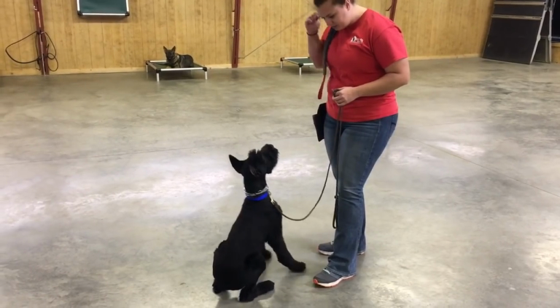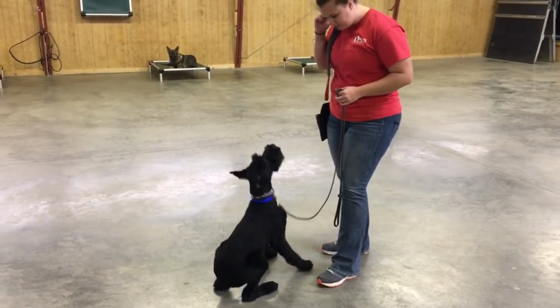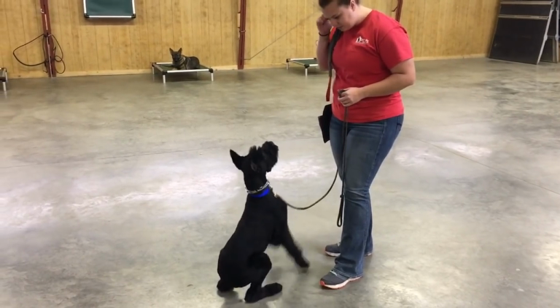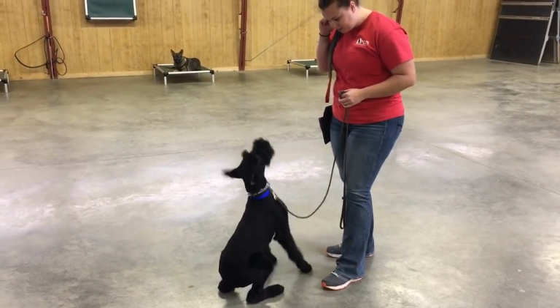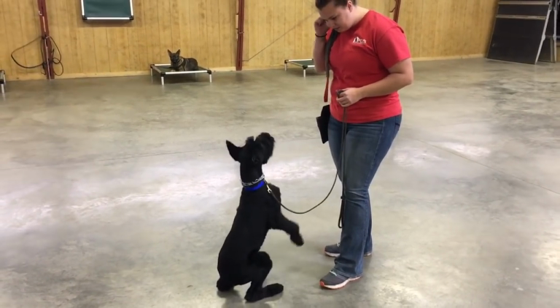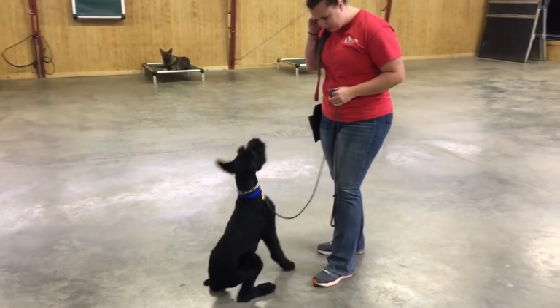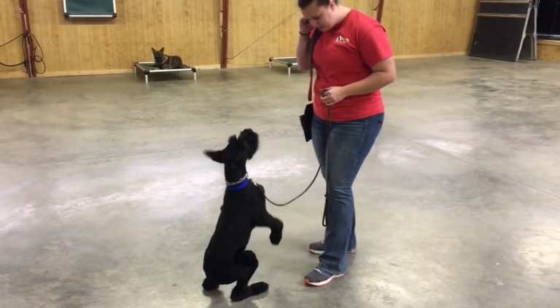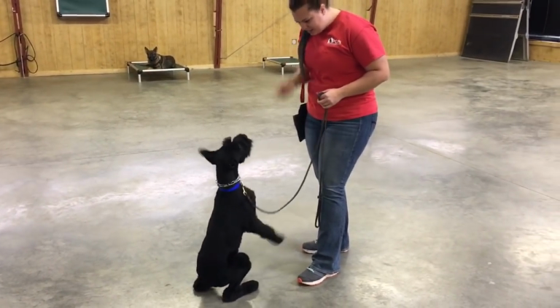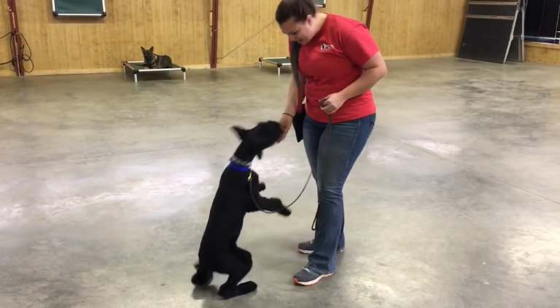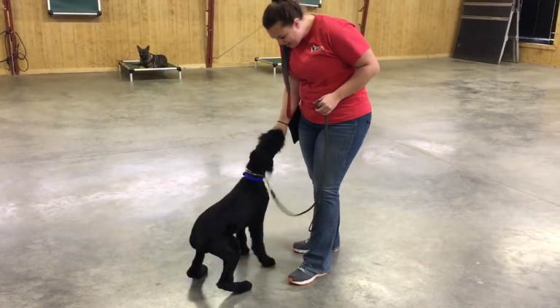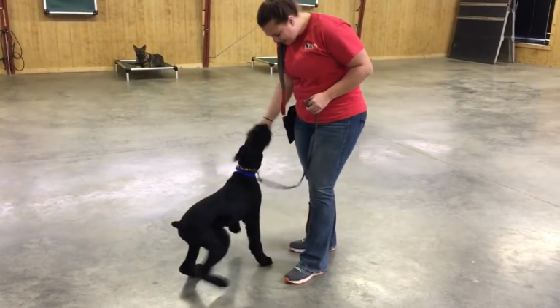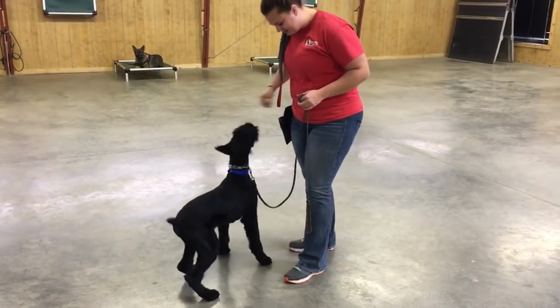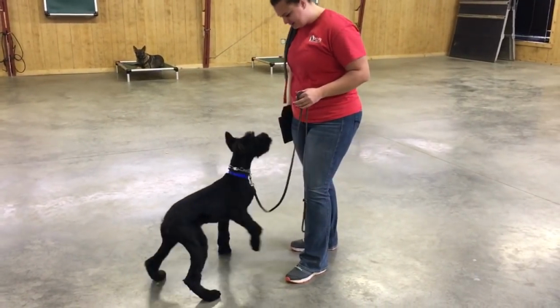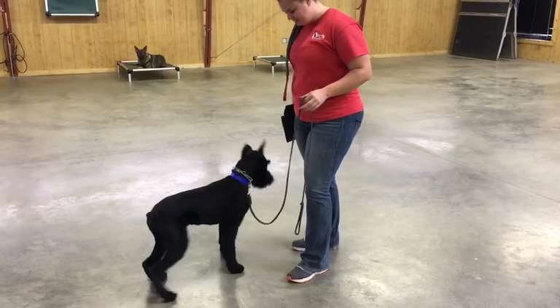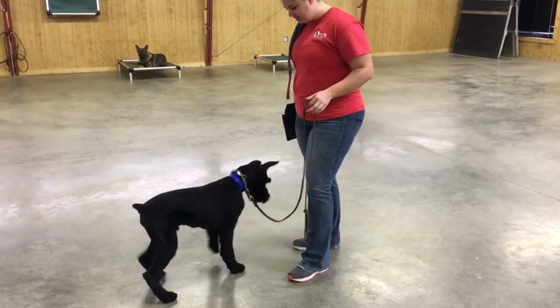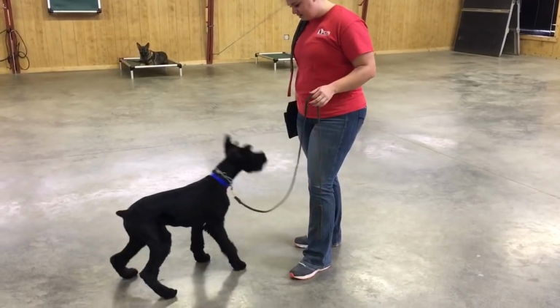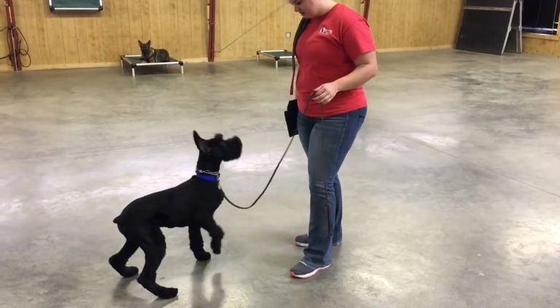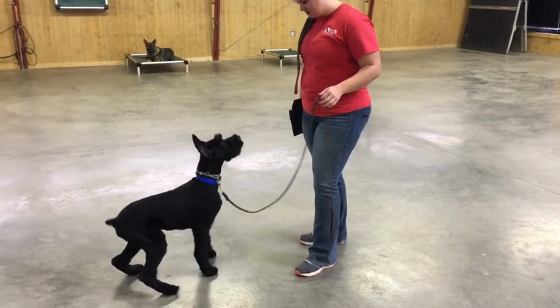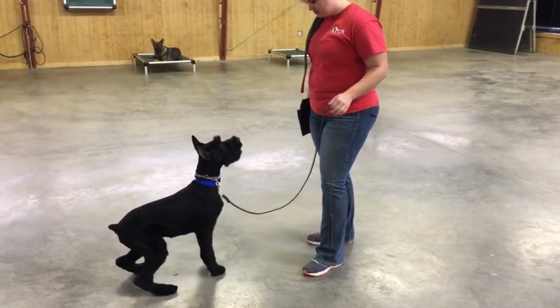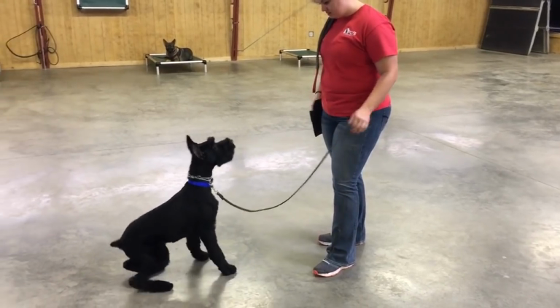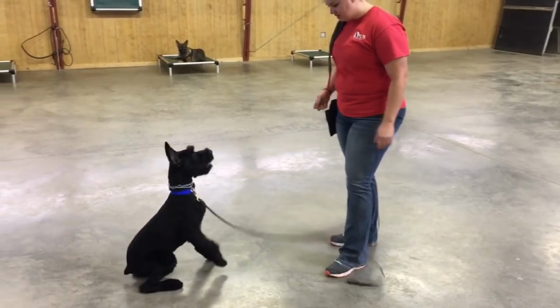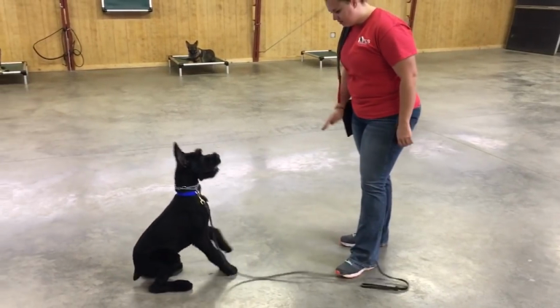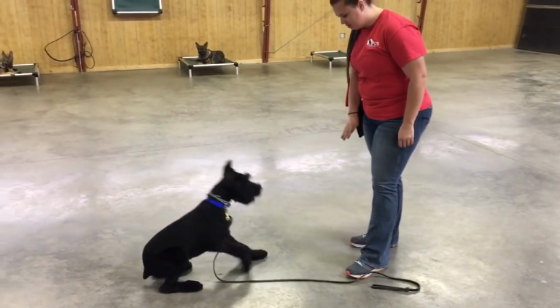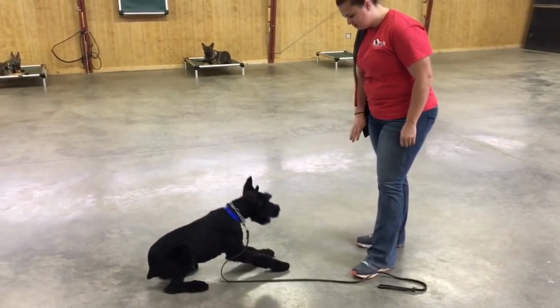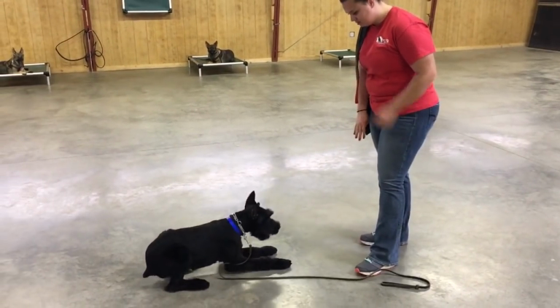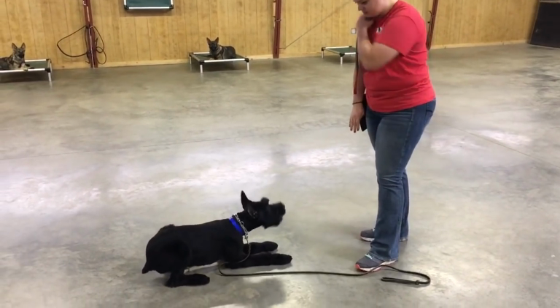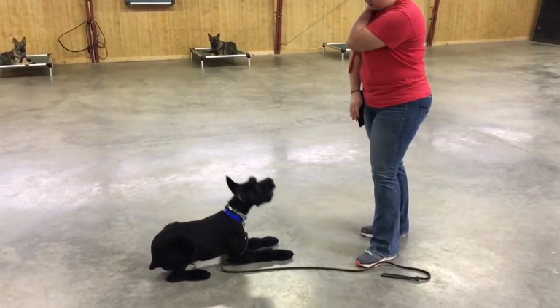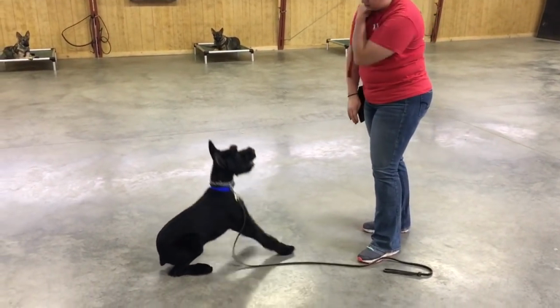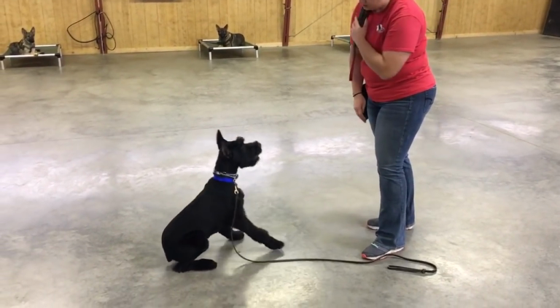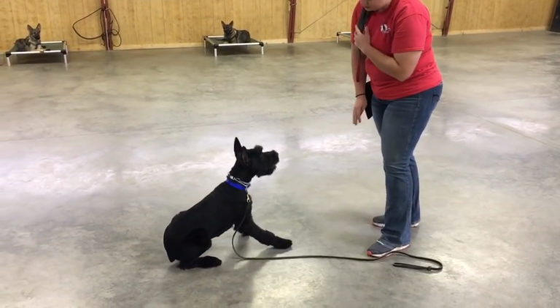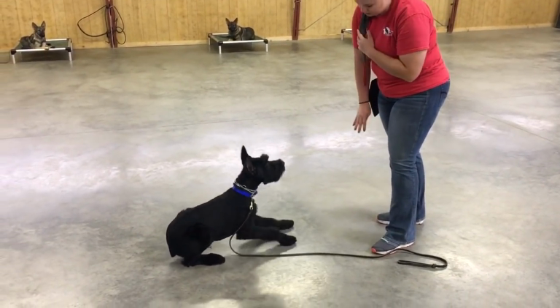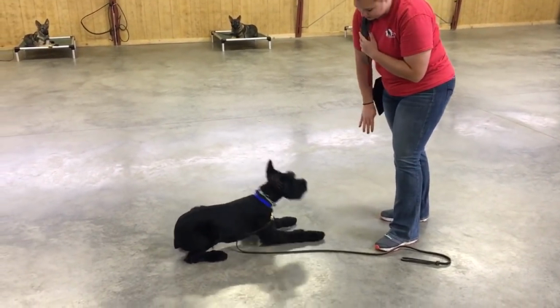This is Giannis. He just turned eight months old yesterday. He's one of our super little Y litter pups out of Hattie.